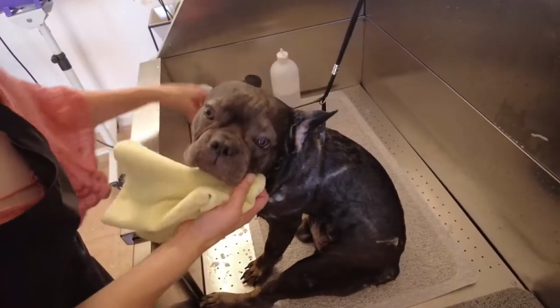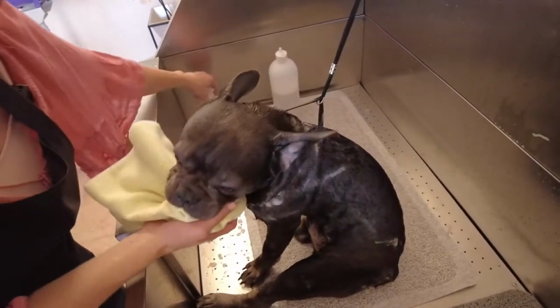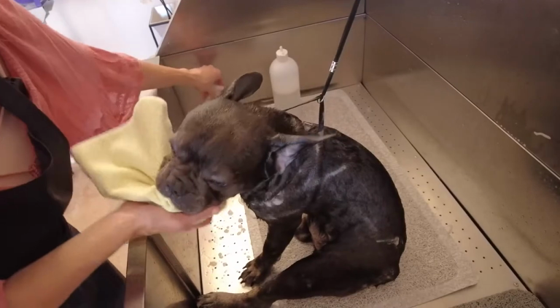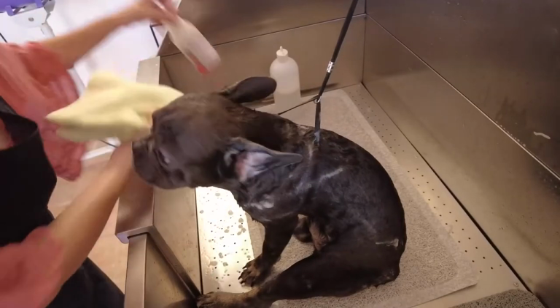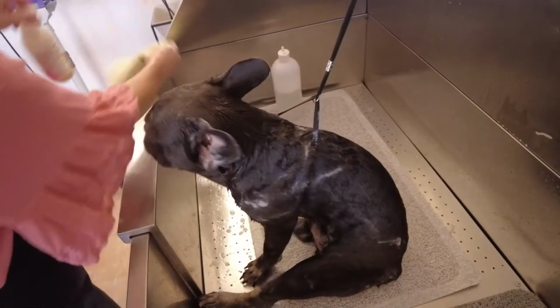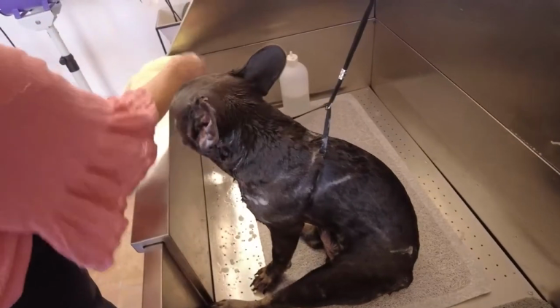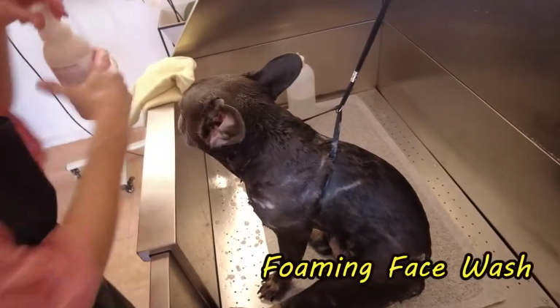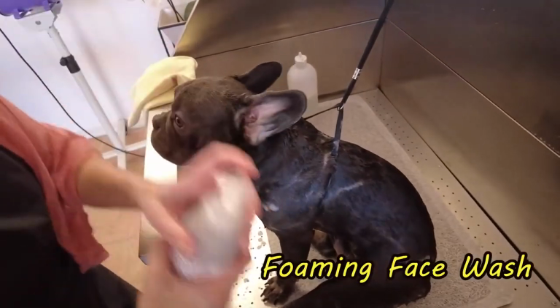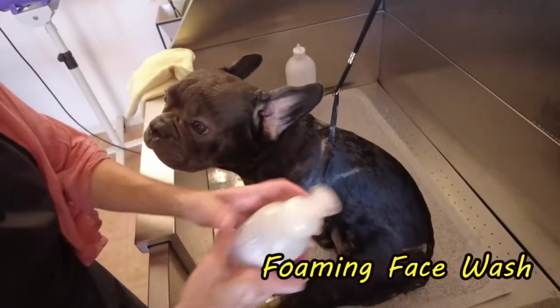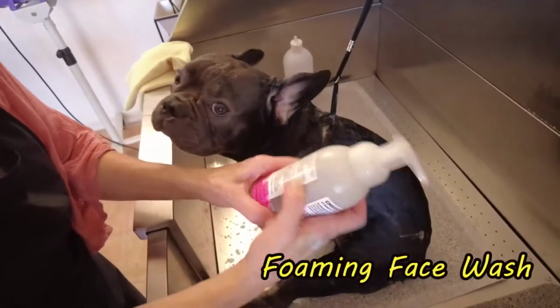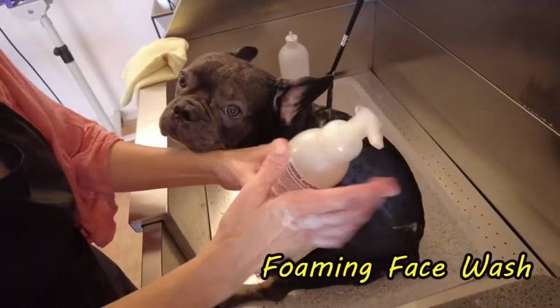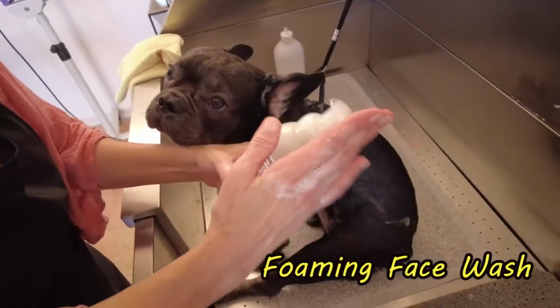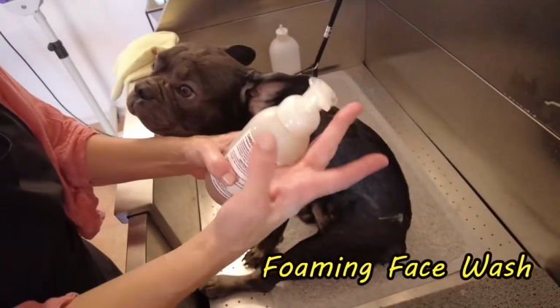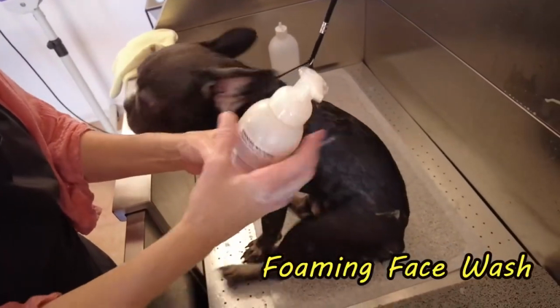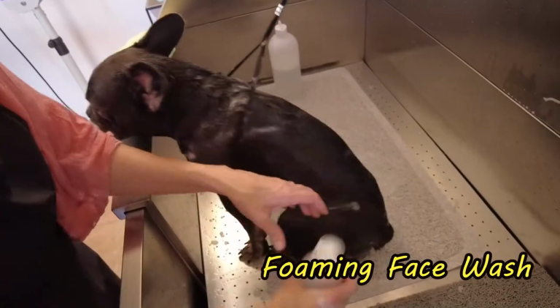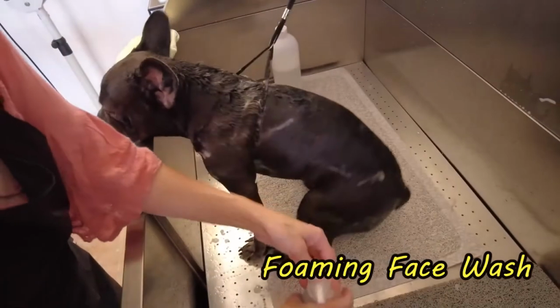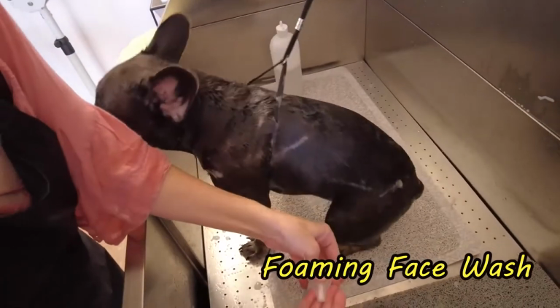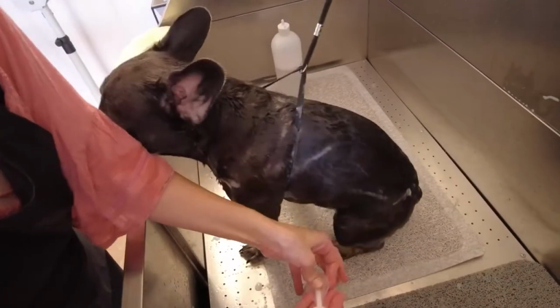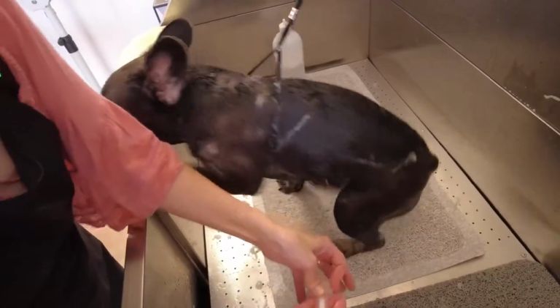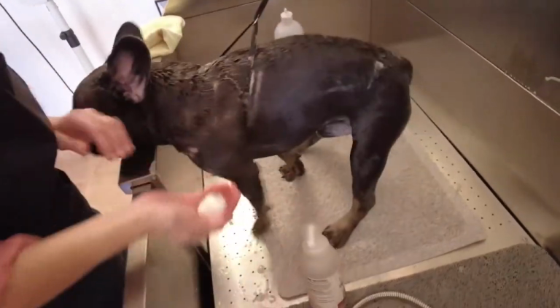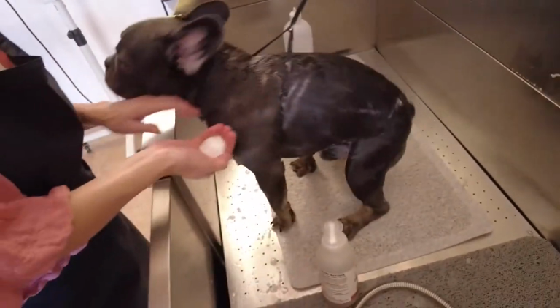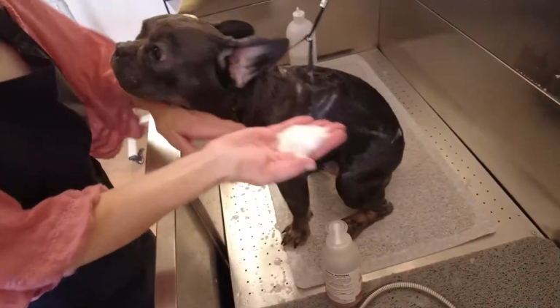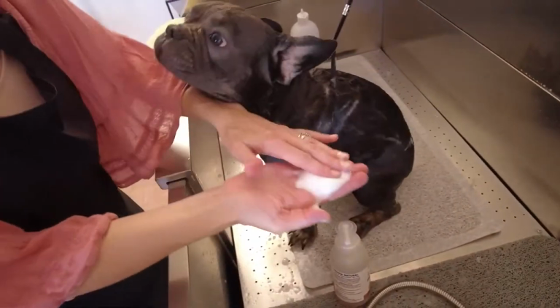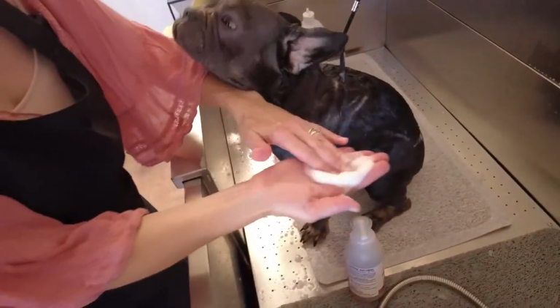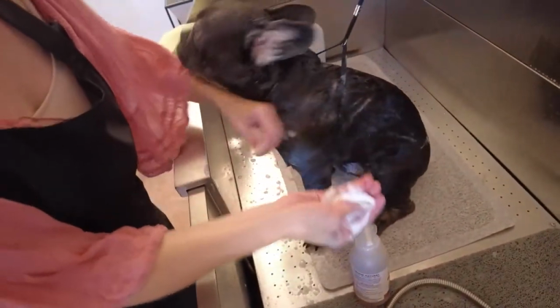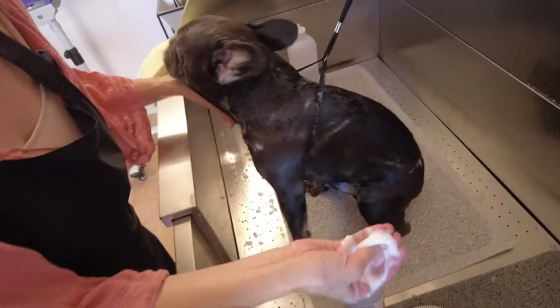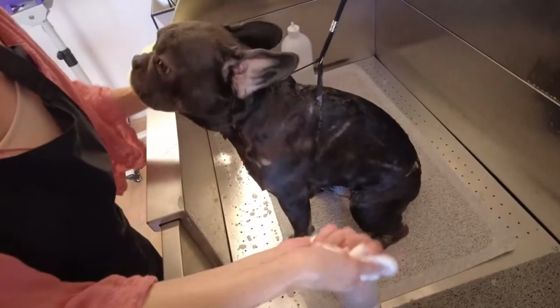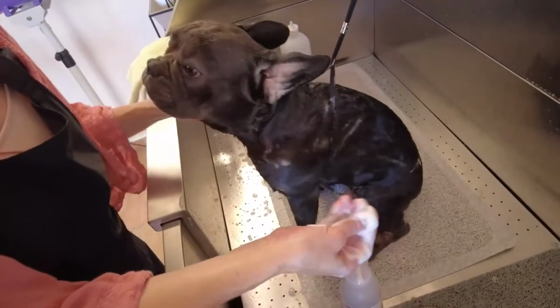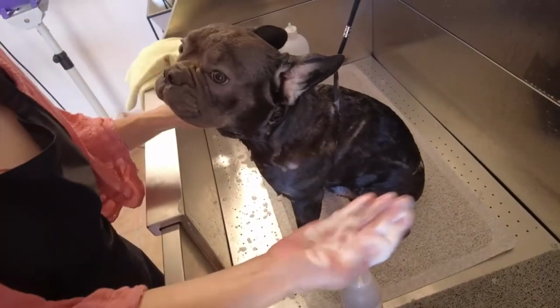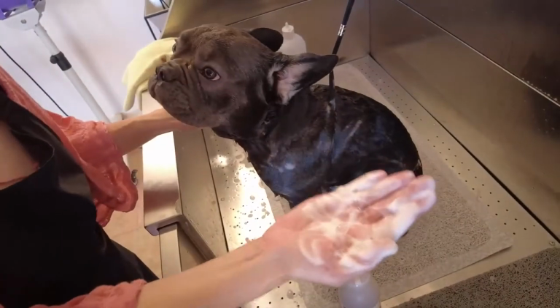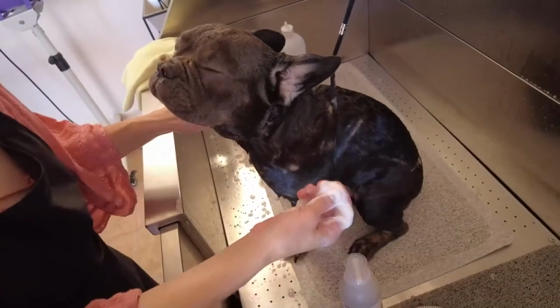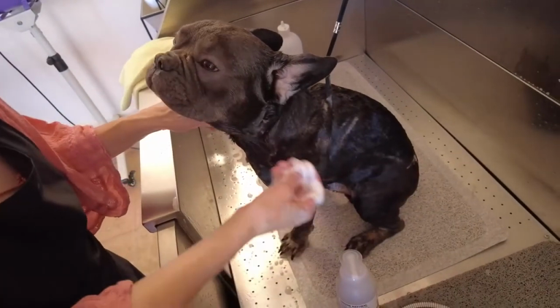The other thing that I'm using is a foaming face wash. I'm going to use this on his face and his head because it's a light foam, so that way I can really control where it goes, and this is hypoallergenic.